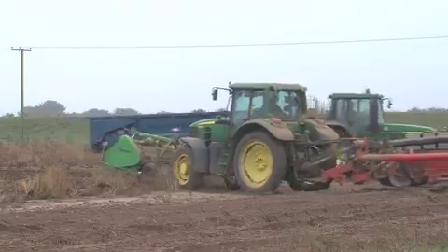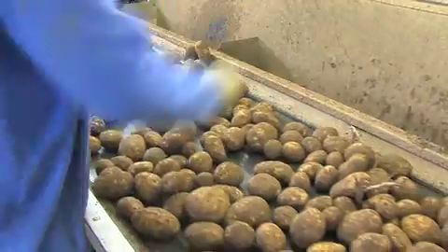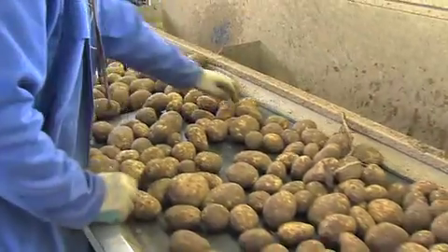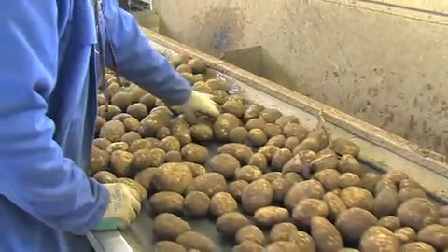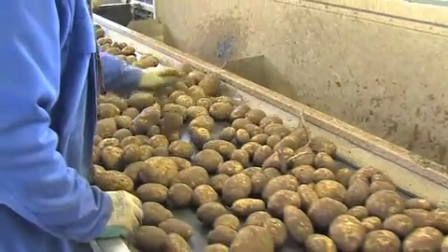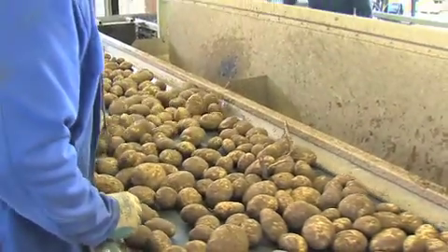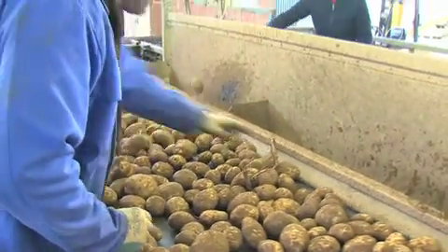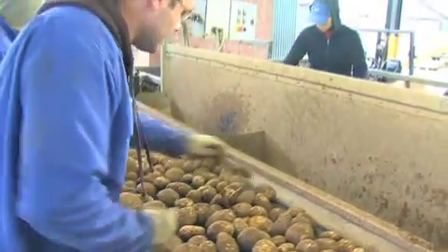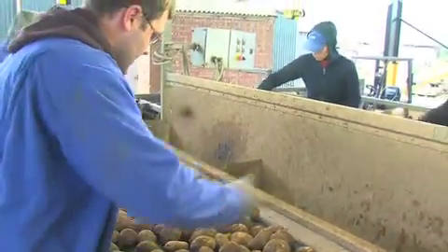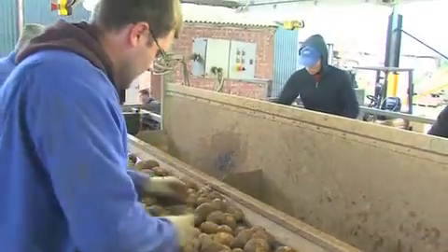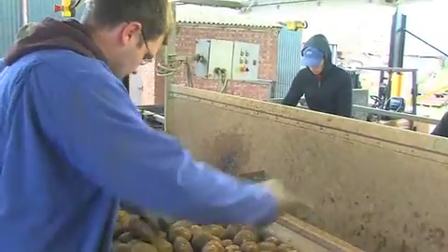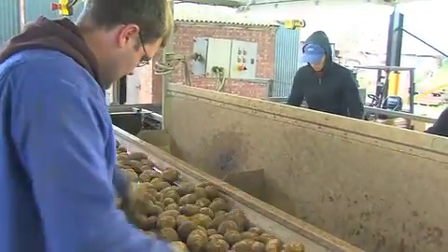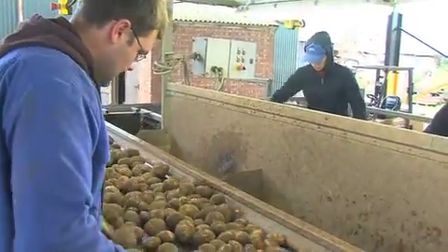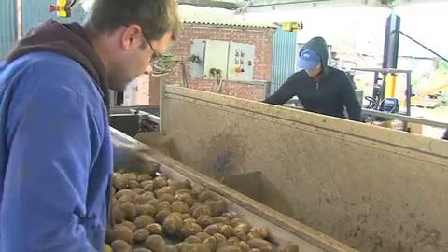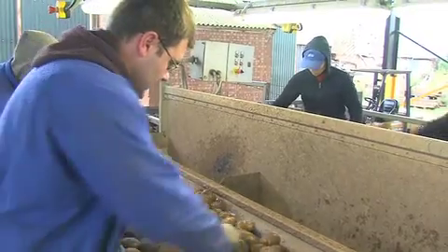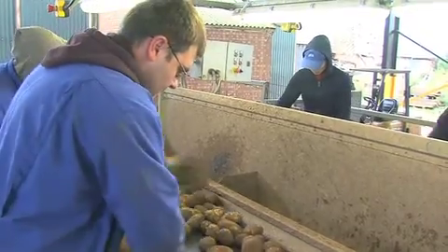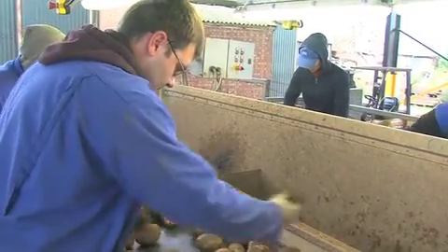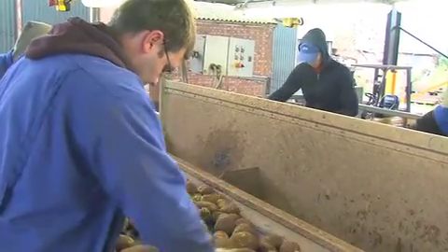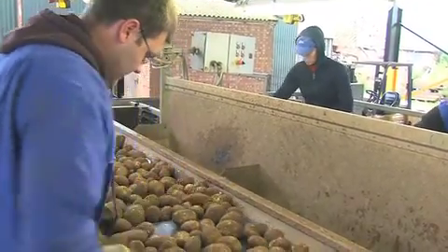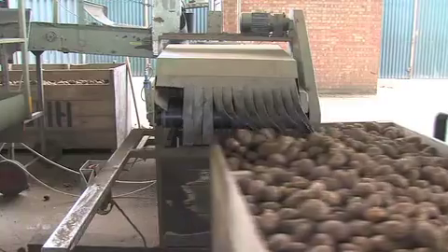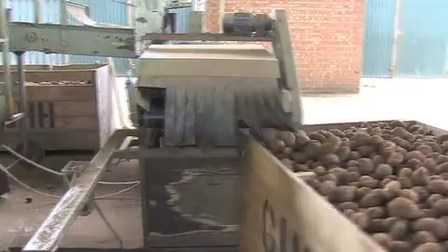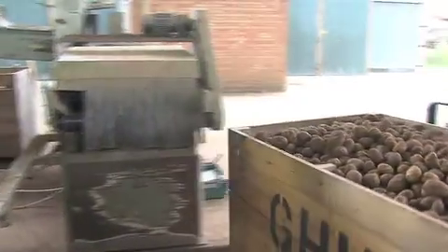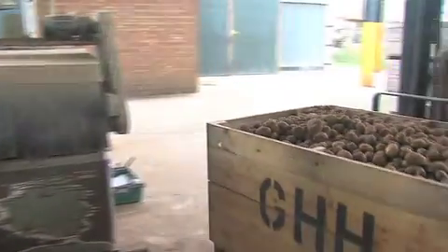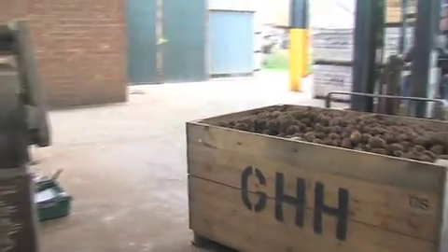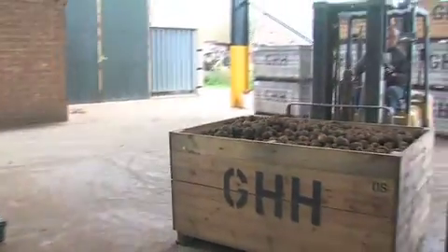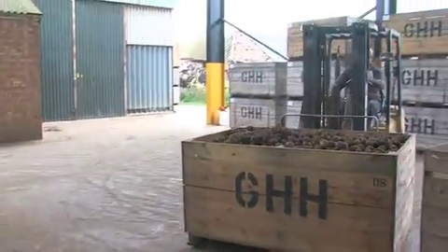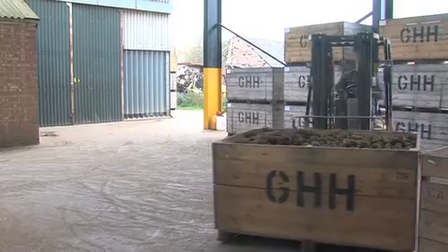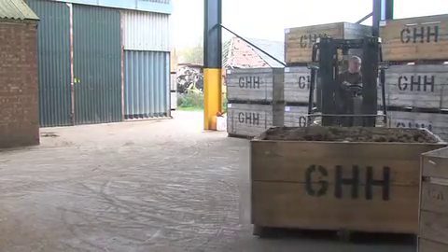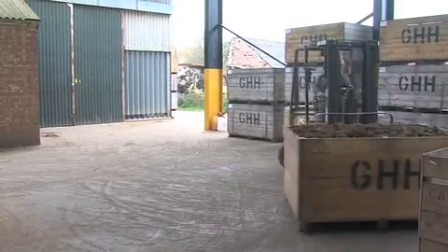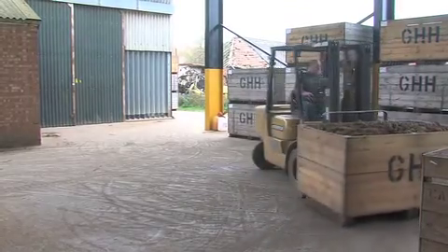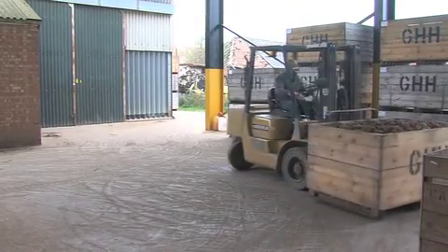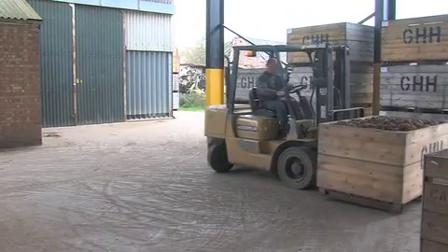The animals were underperforming and the cropping wasn't maximising what the soil and the land could produce. We now are predominantly vegetables with a bit of a break of combining crops such as wheat and mustard.